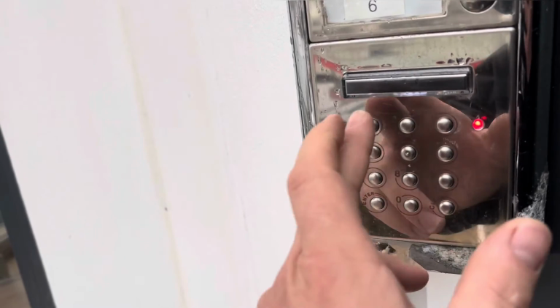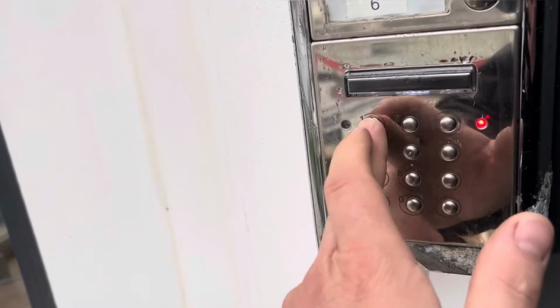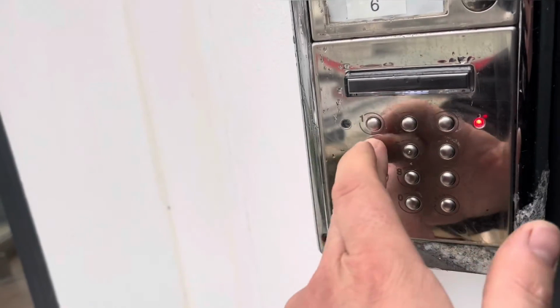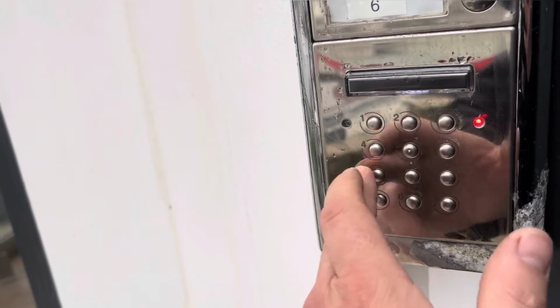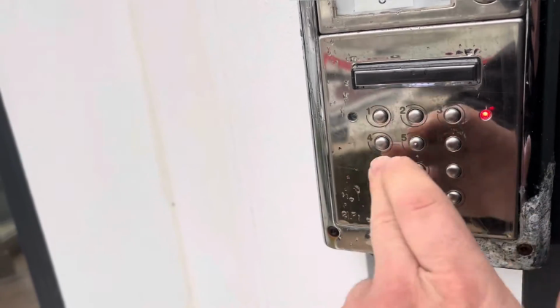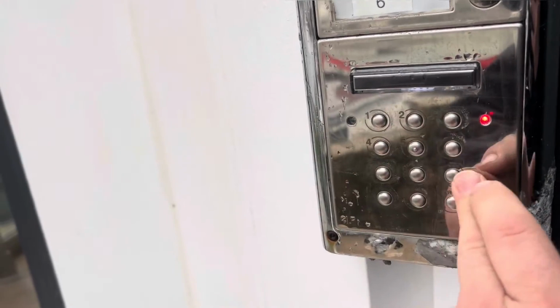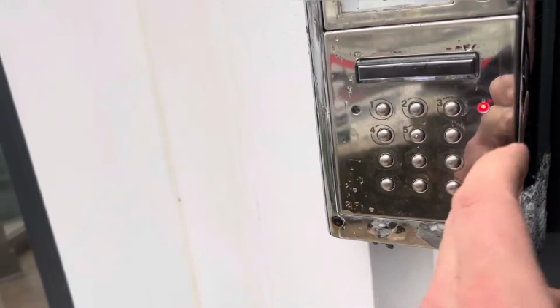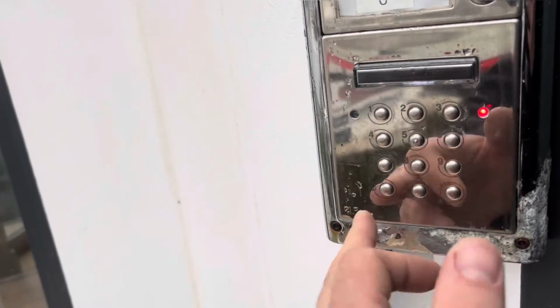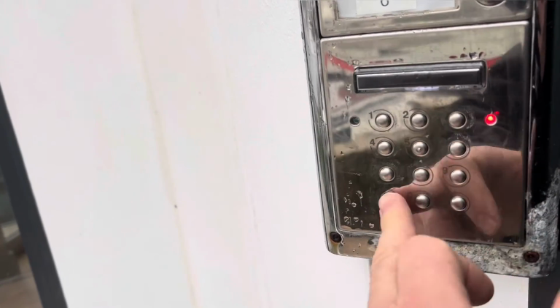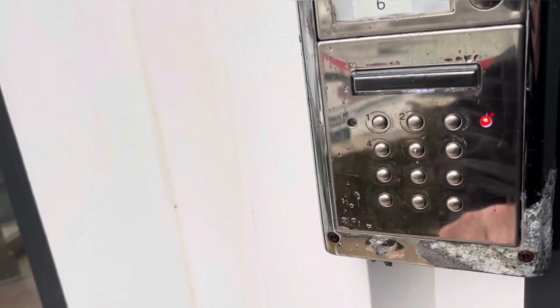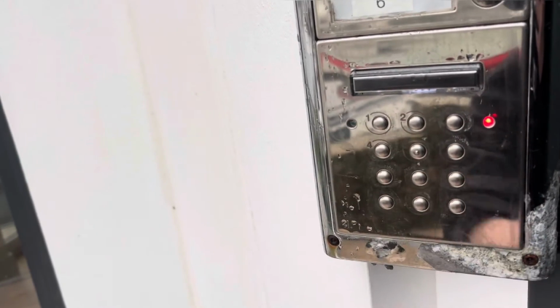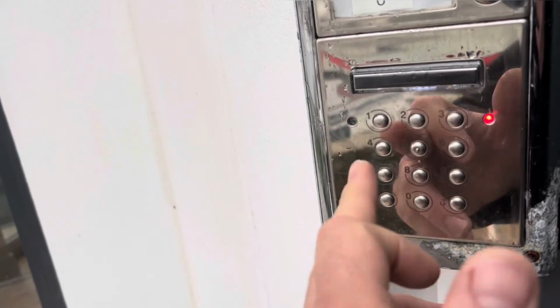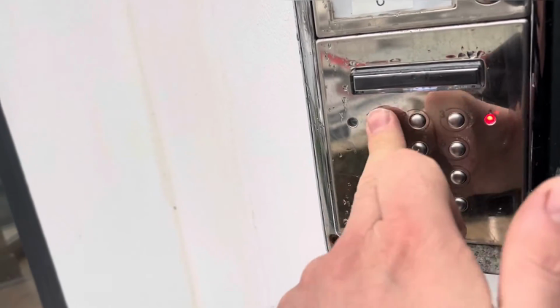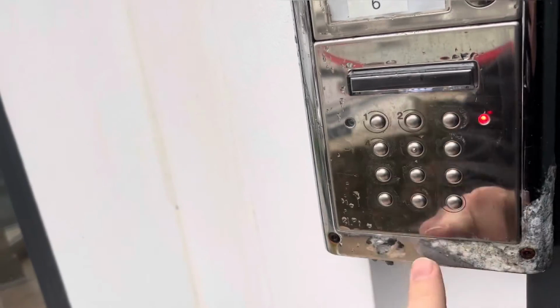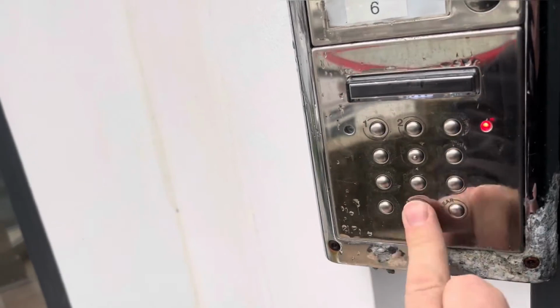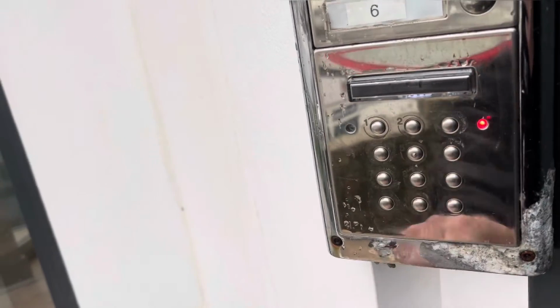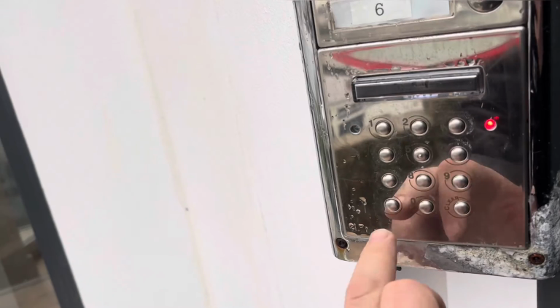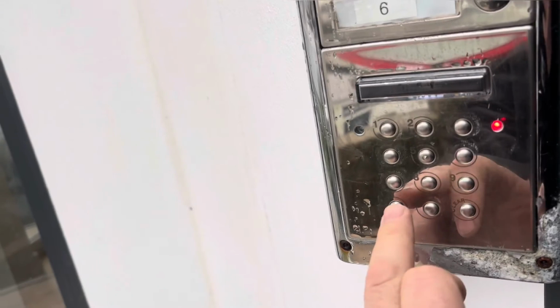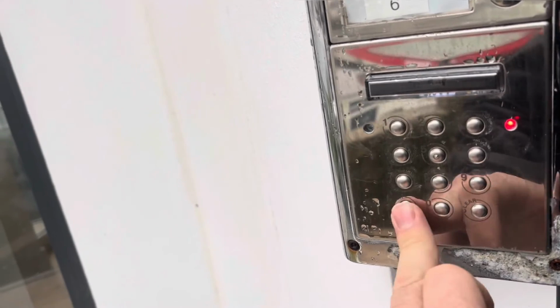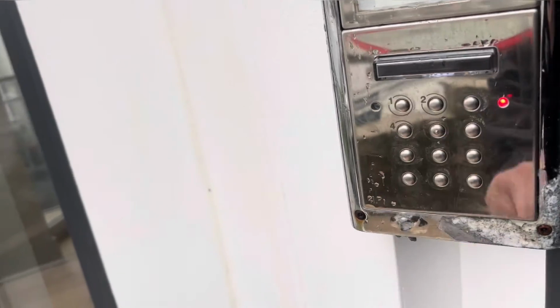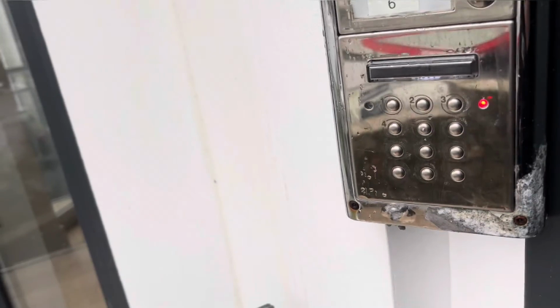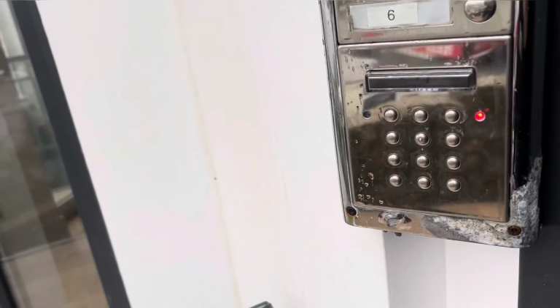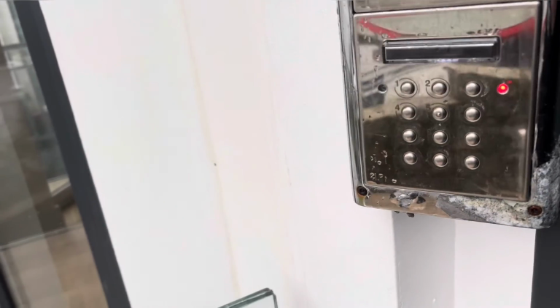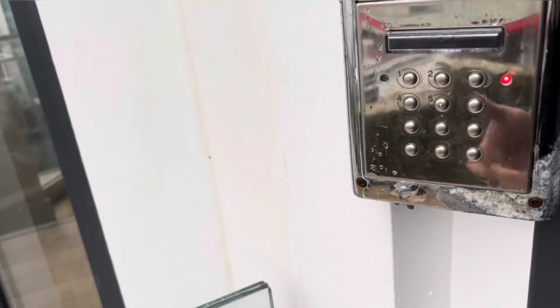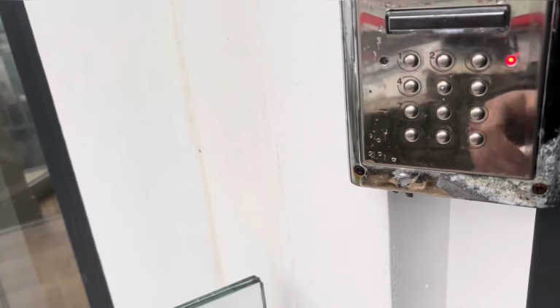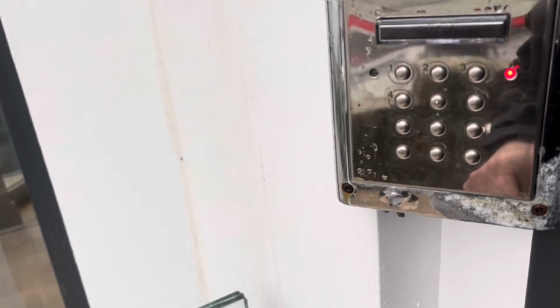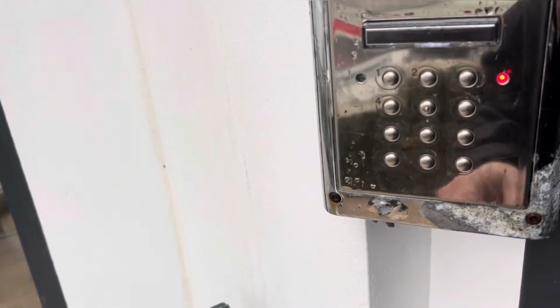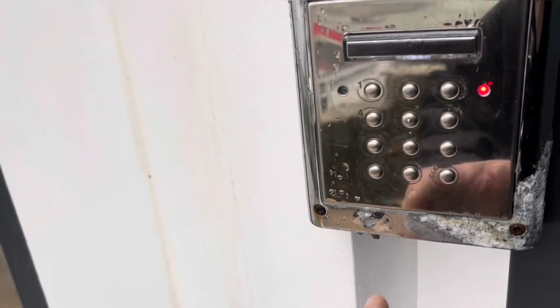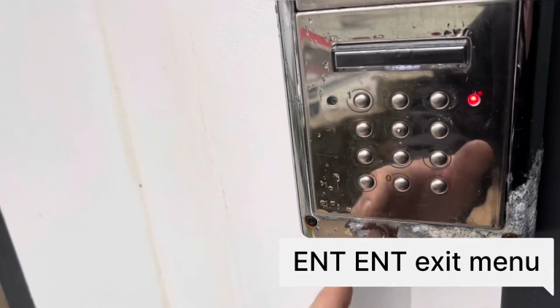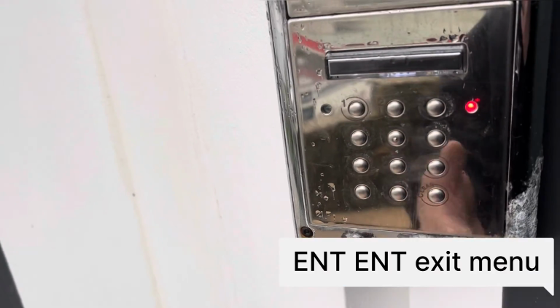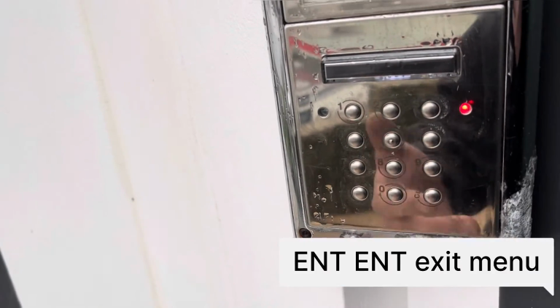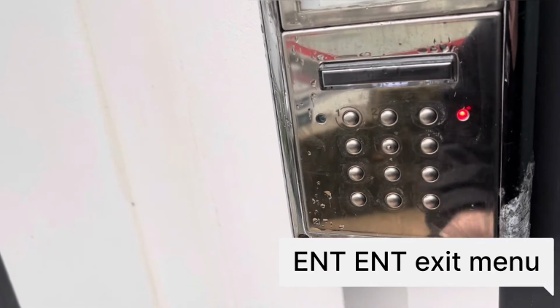And there's a third code. So I'm just going to put in 1, 4, 7, 9, enter. And again, 10 seconds. Then exit the menu there — I hit enter twice.